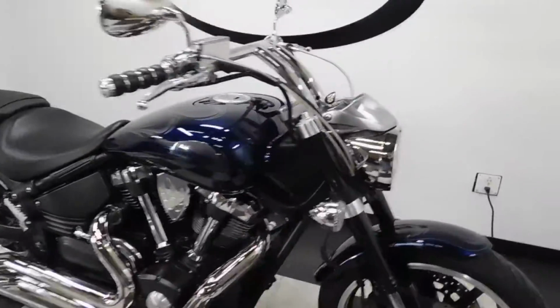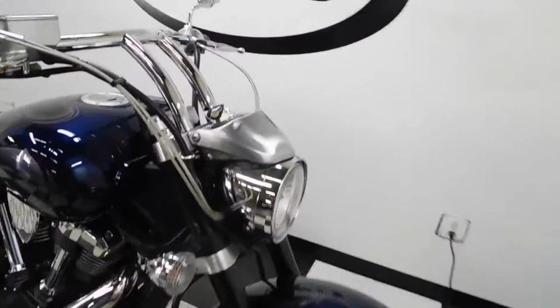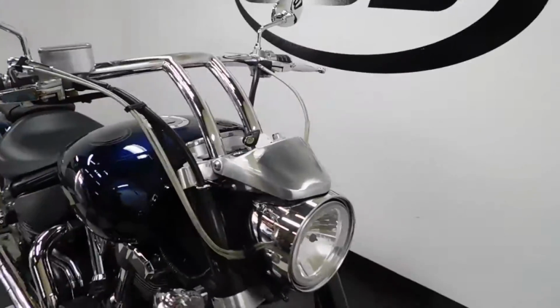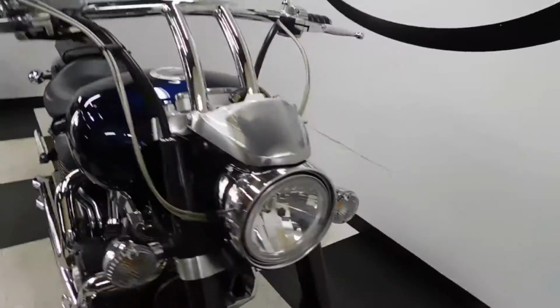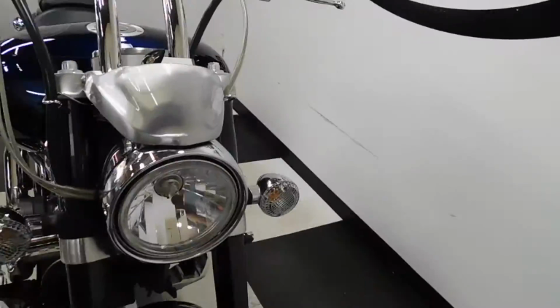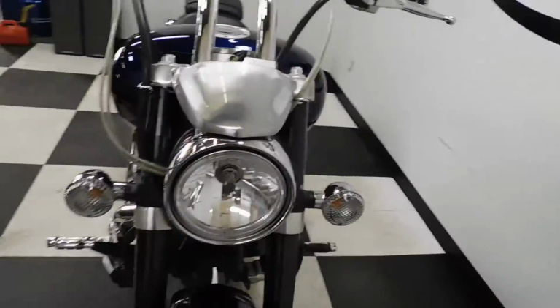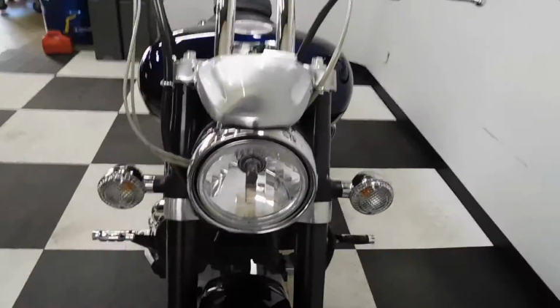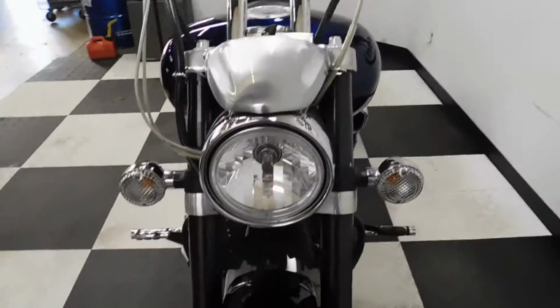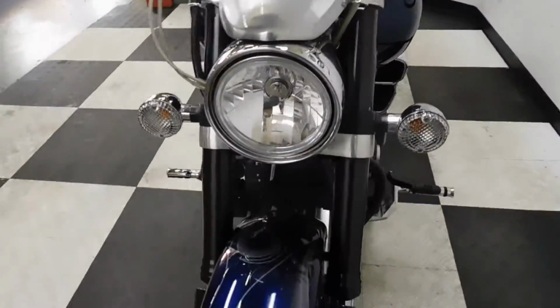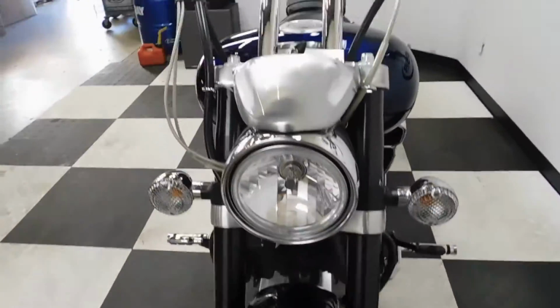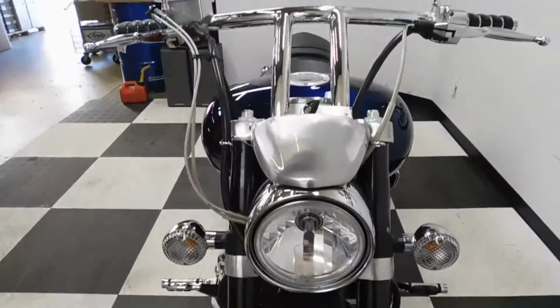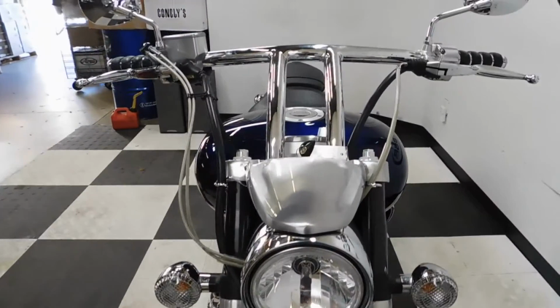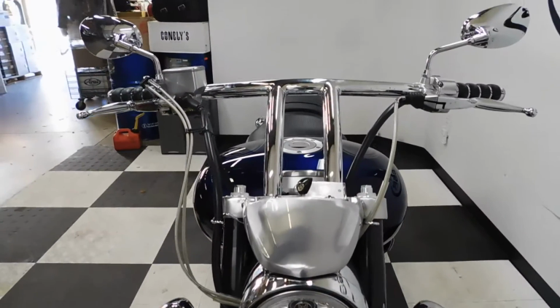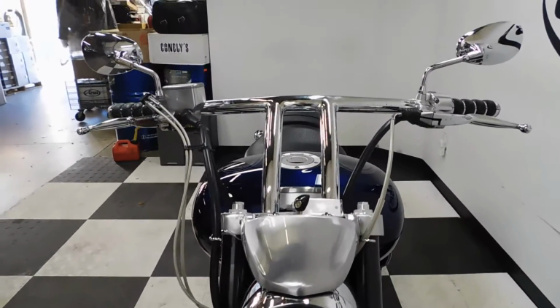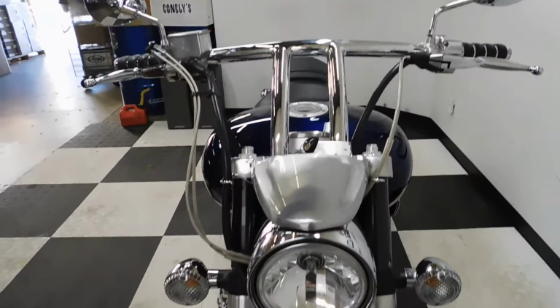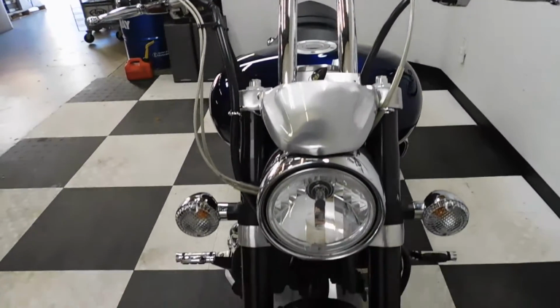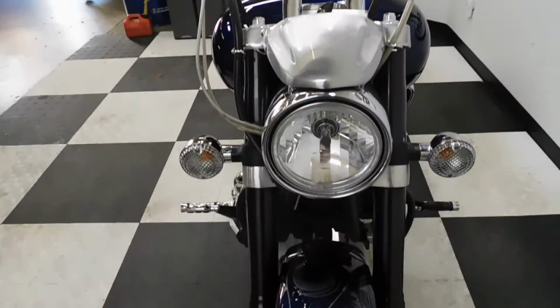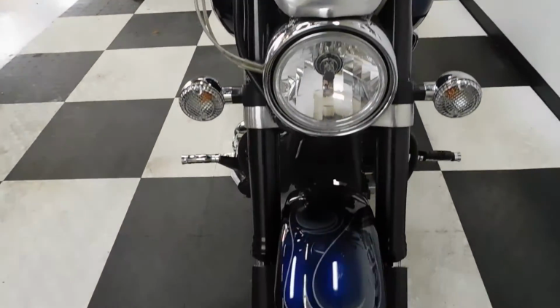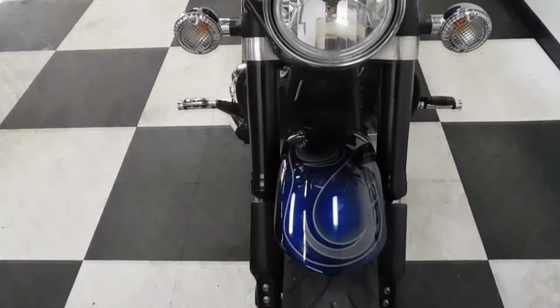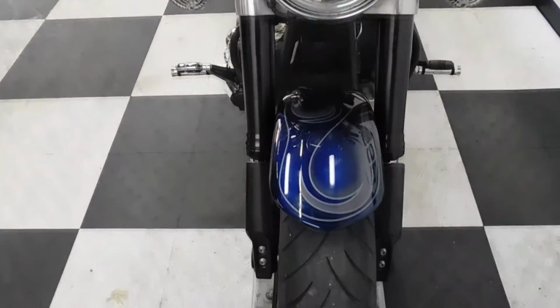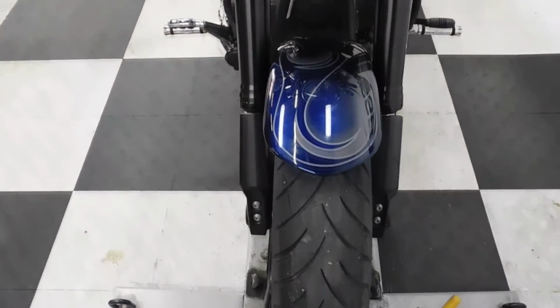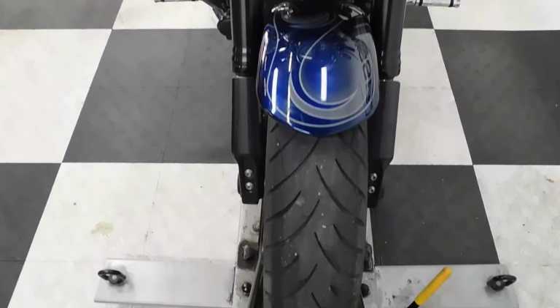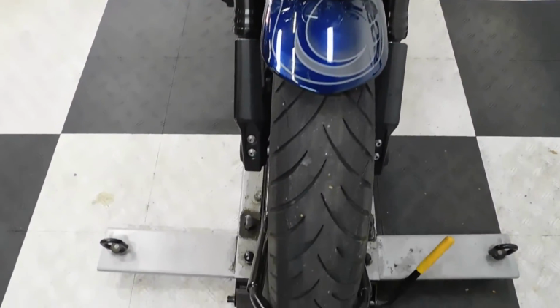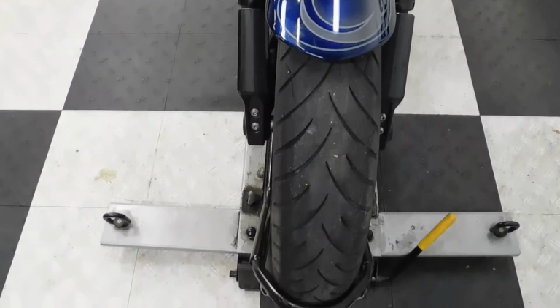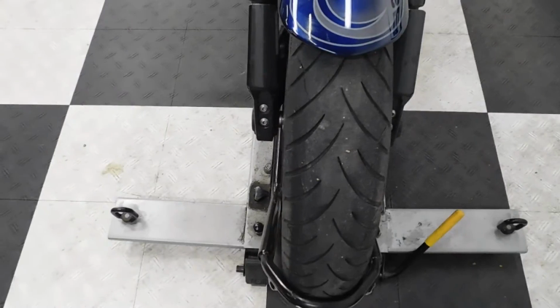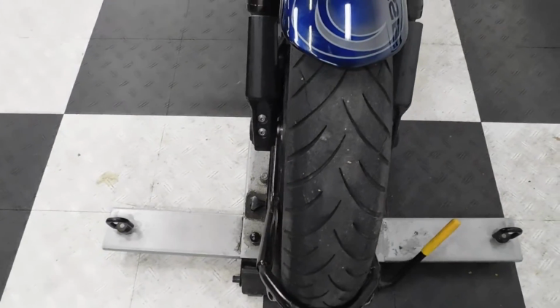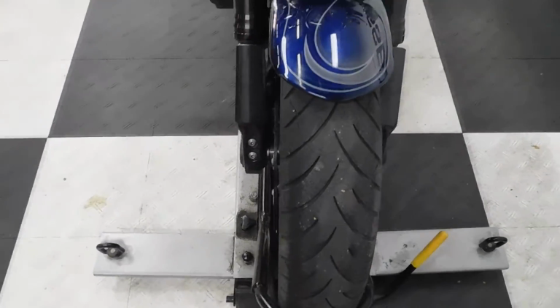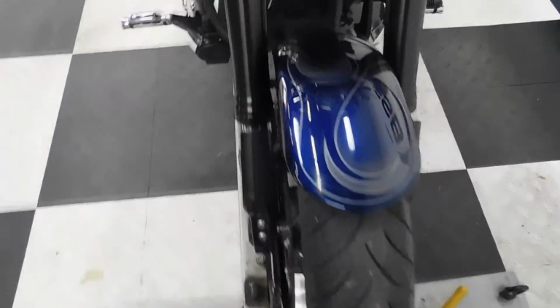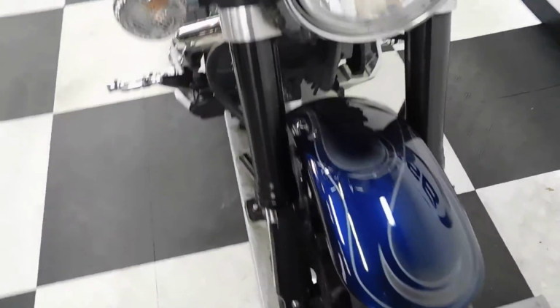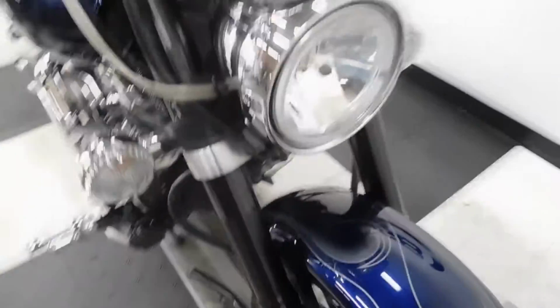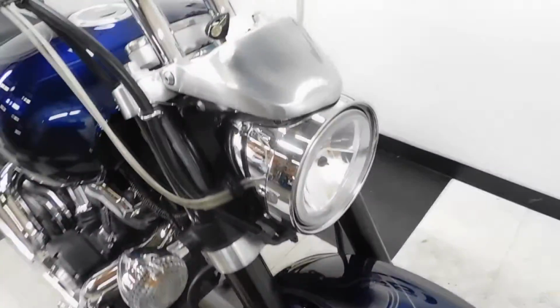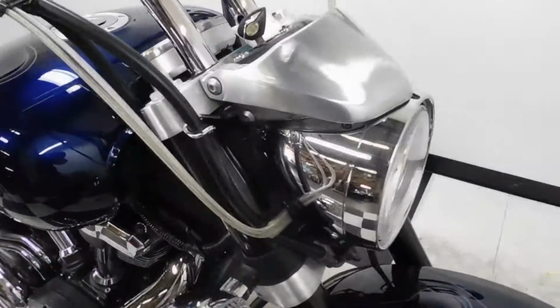This power cruiser has been taken very good care of and been kept very clean. The tires are still in excellent condition and have got plenty of miles left on them.